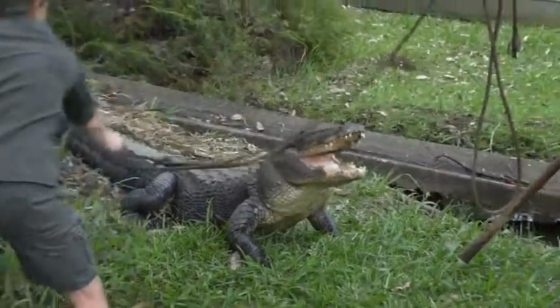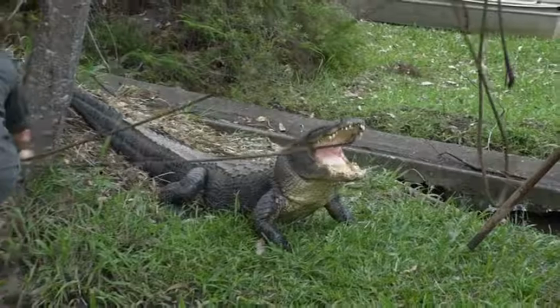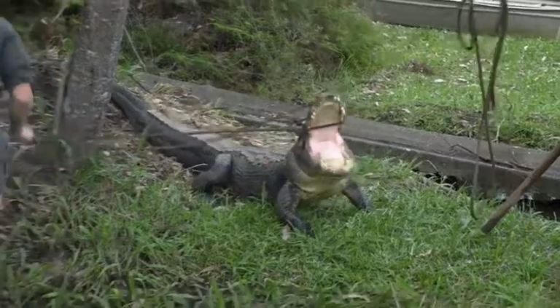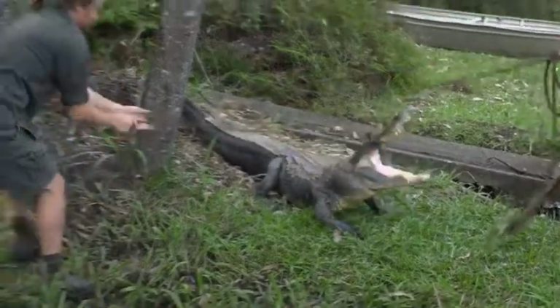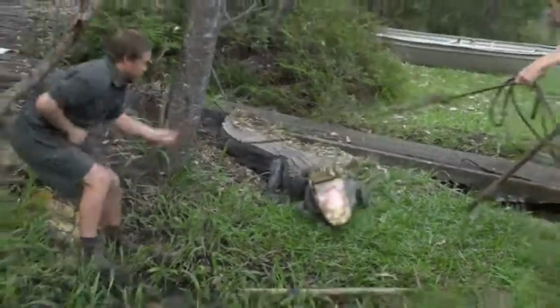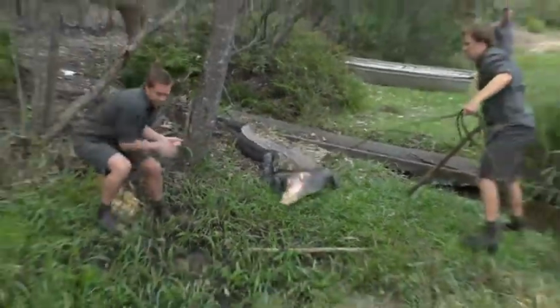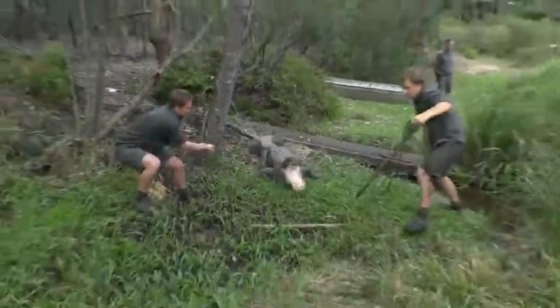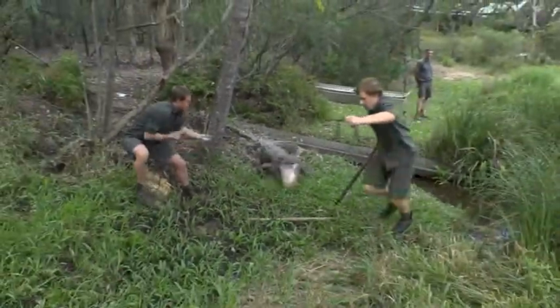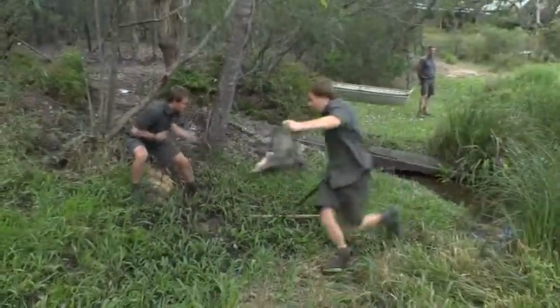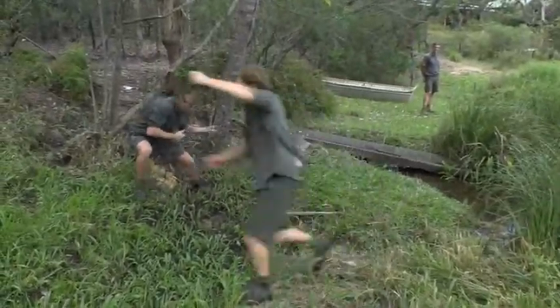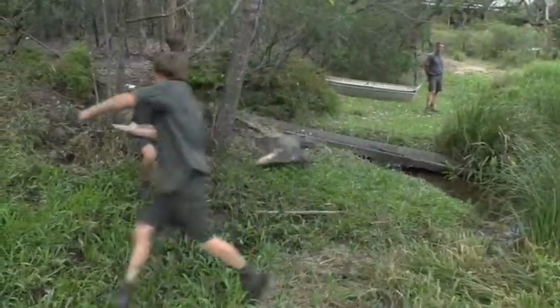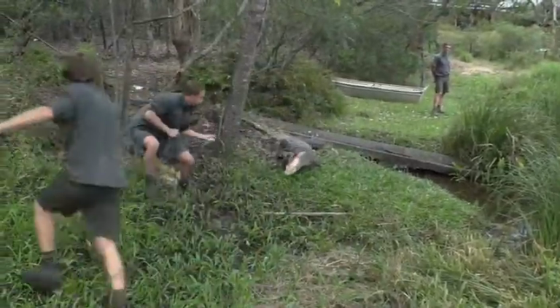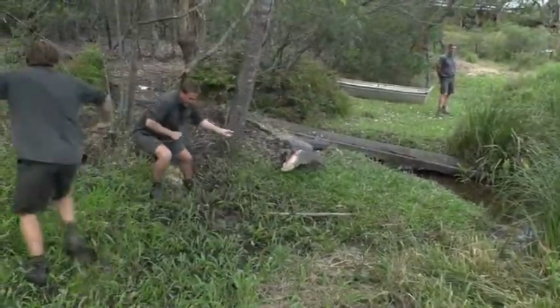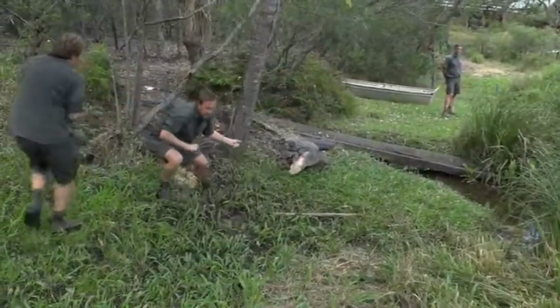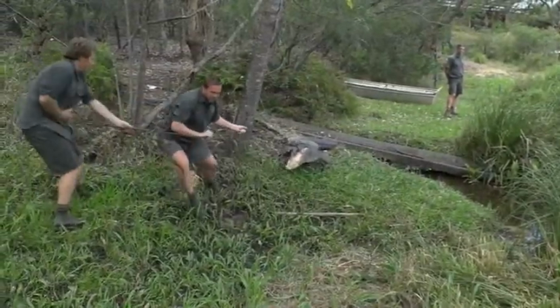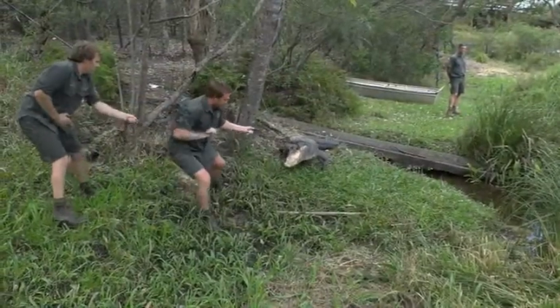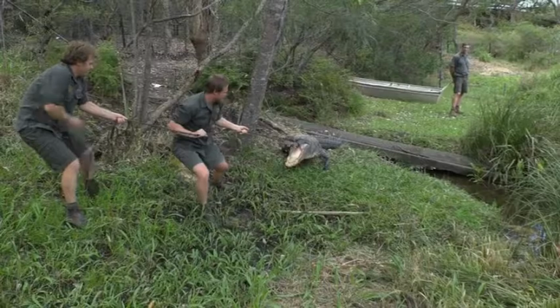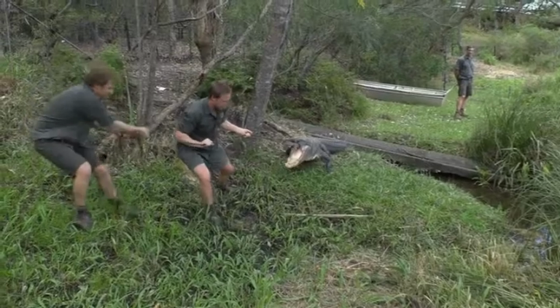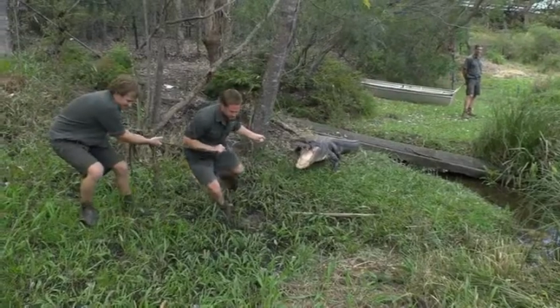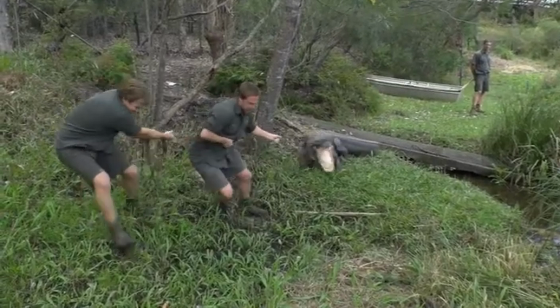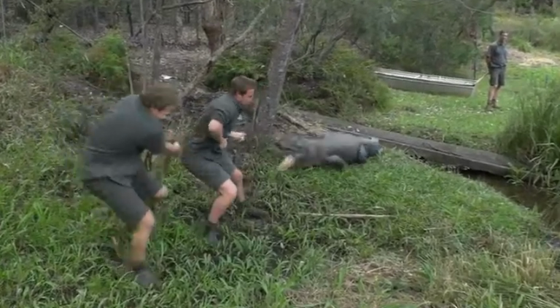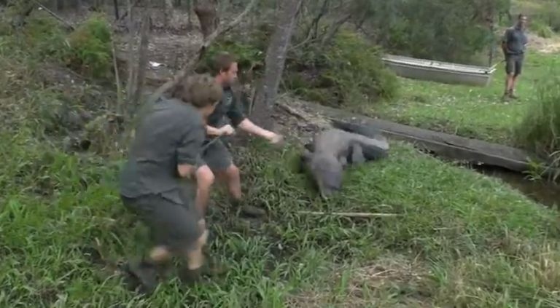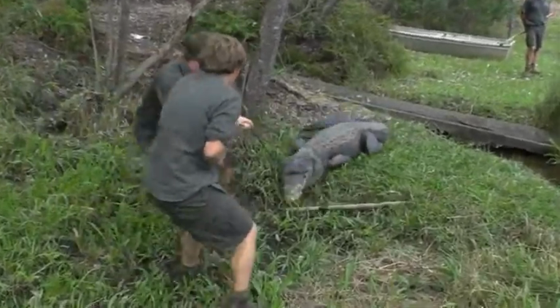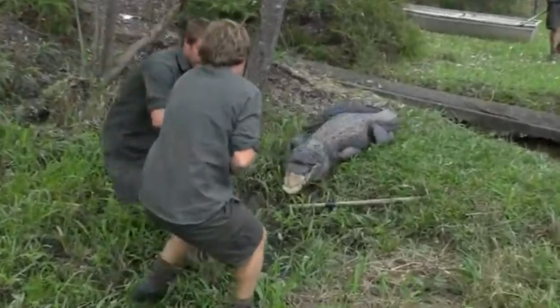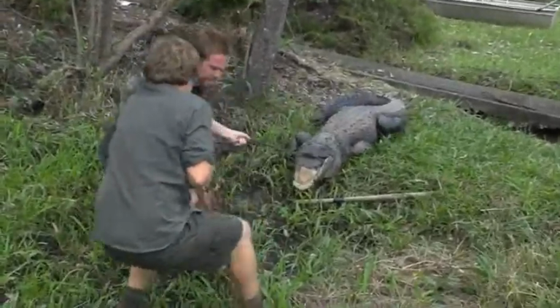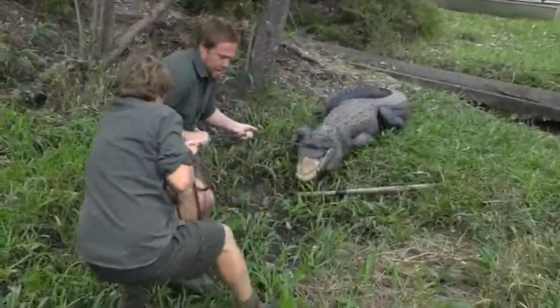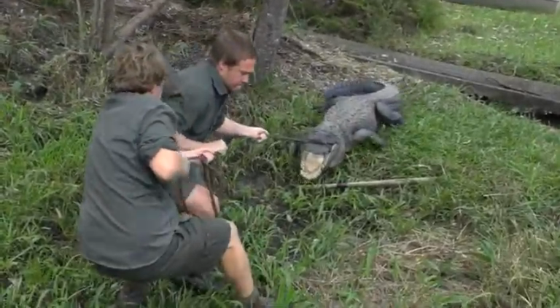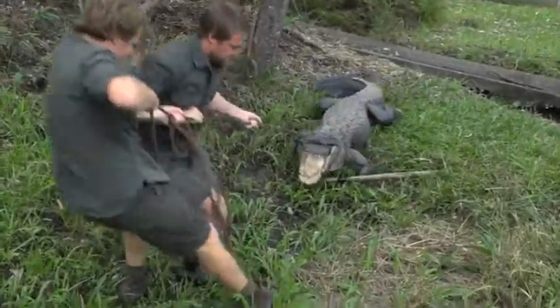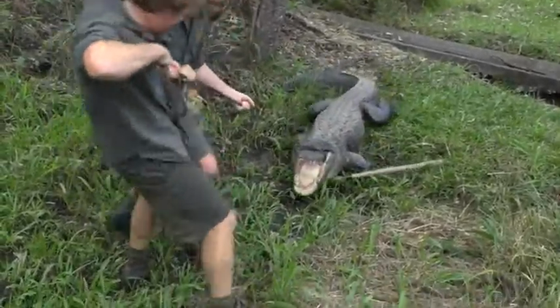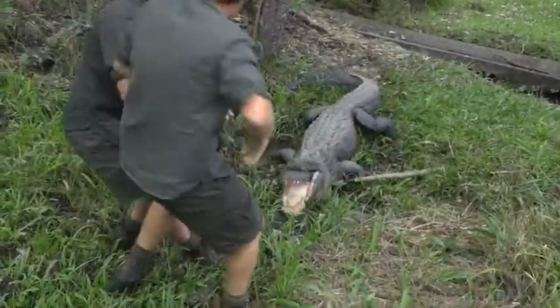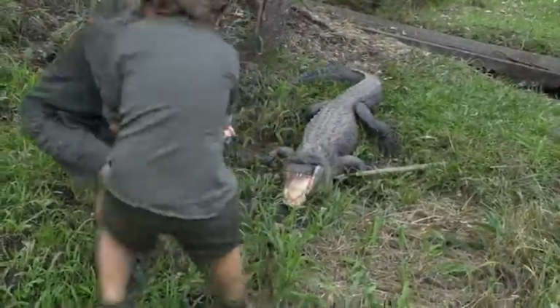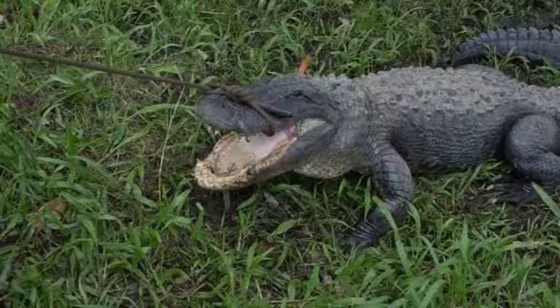What we've got to do now is we've actually got to go into the enclosure. We've got a top jaw rope on mum, pull her off the actual nest, and then we're going to dive onto her, restrain her, and tie her jaws up so it makes it a lot safer for us keepers.